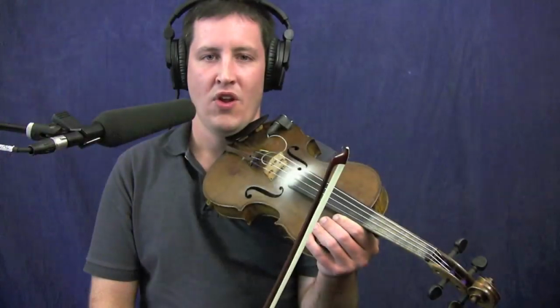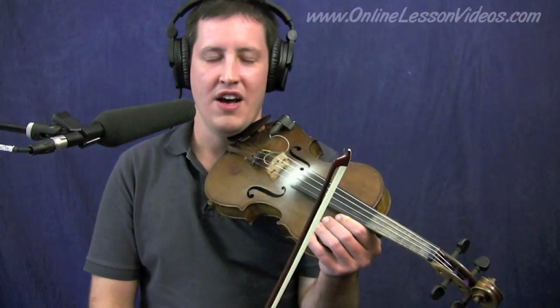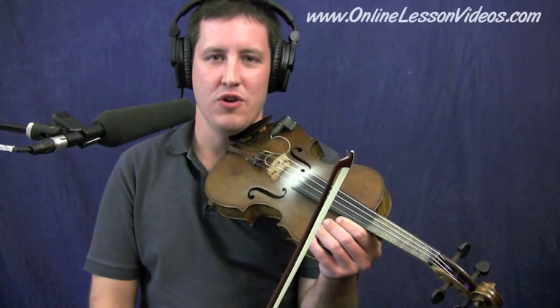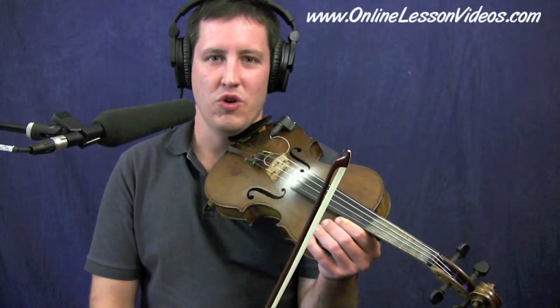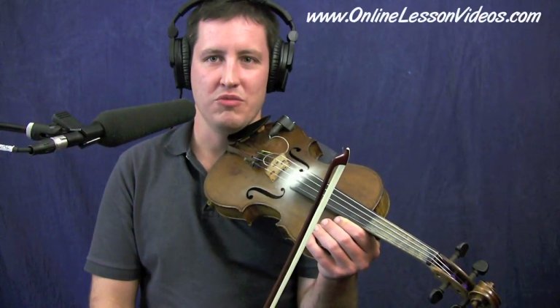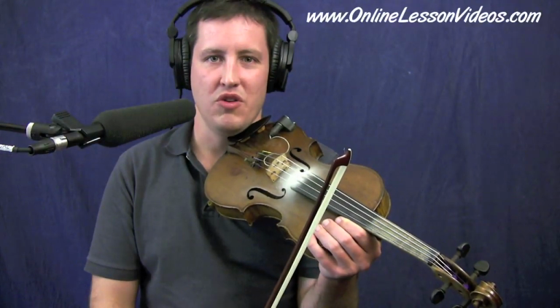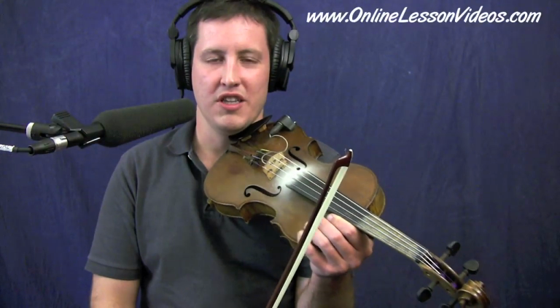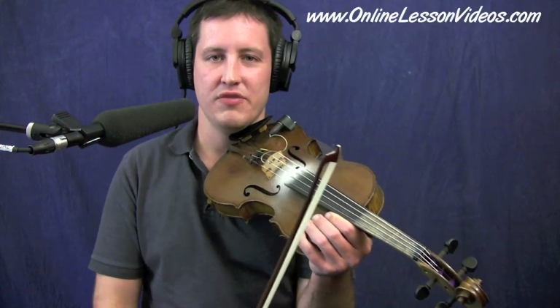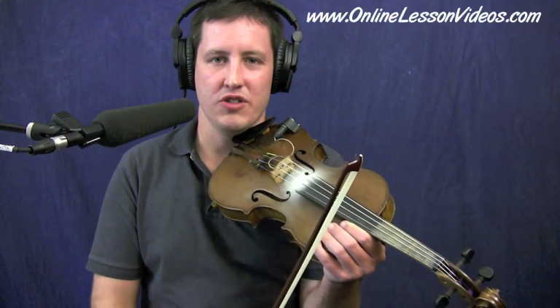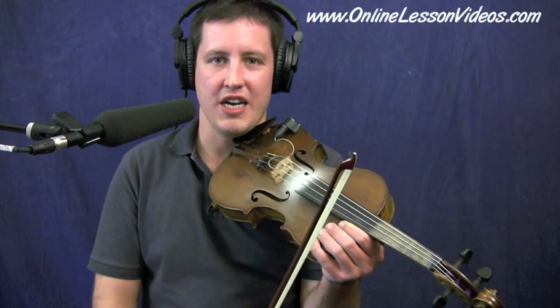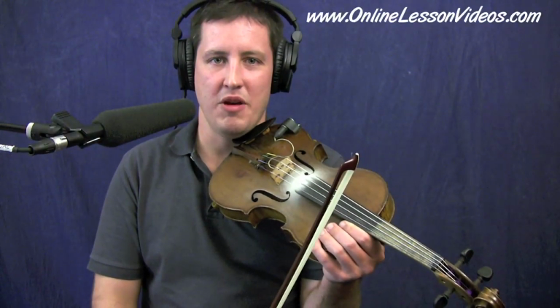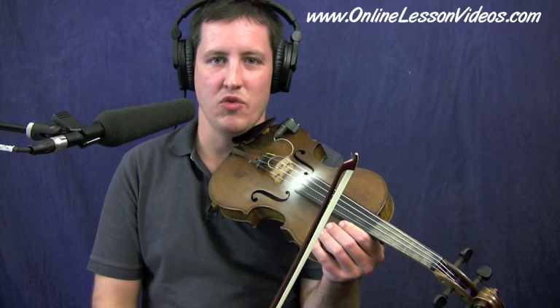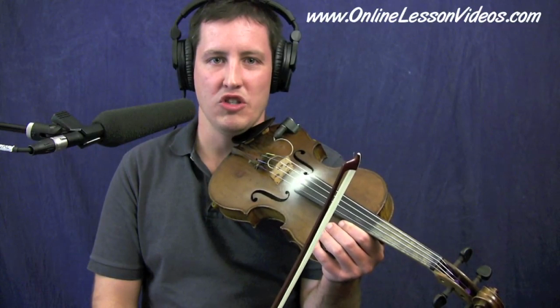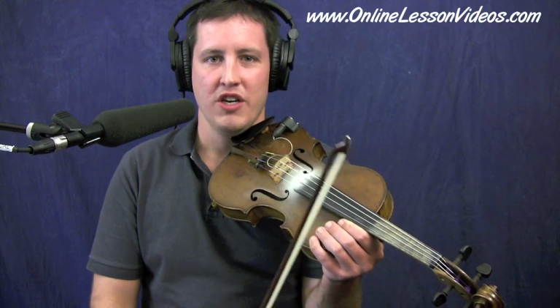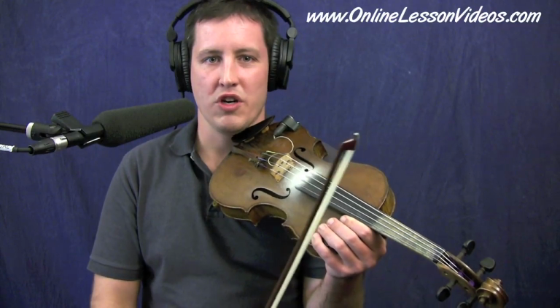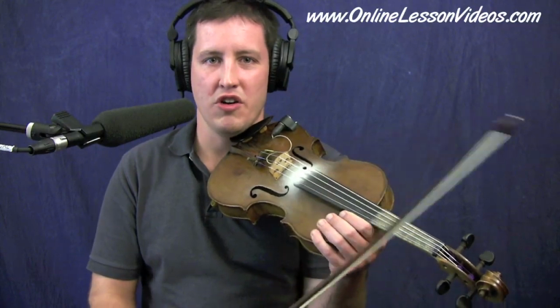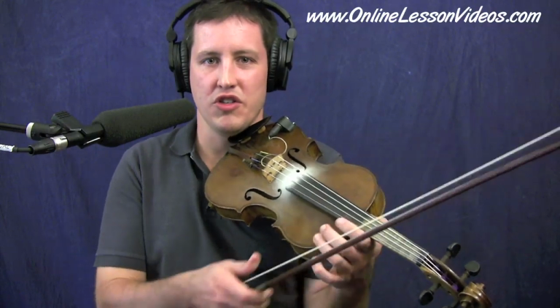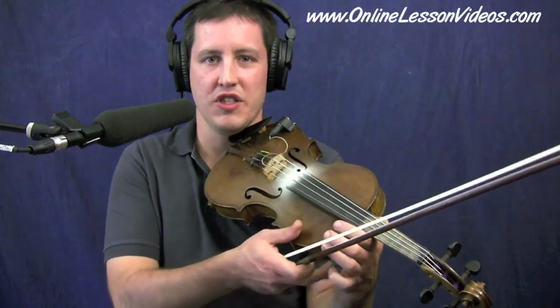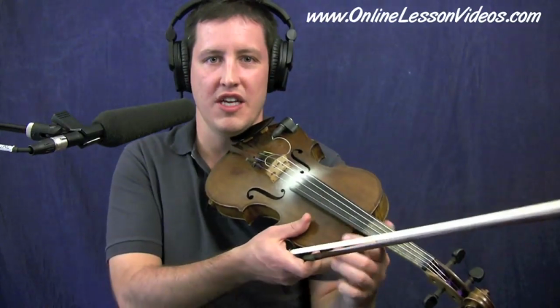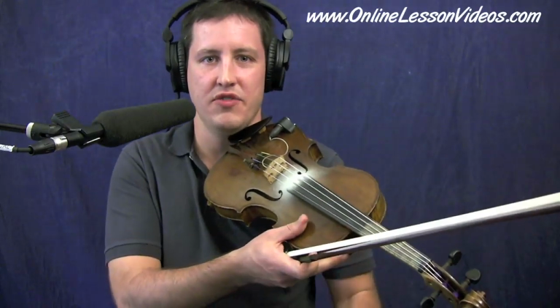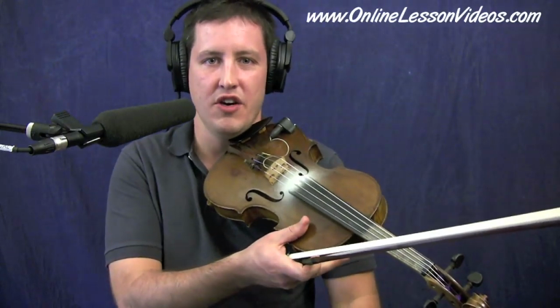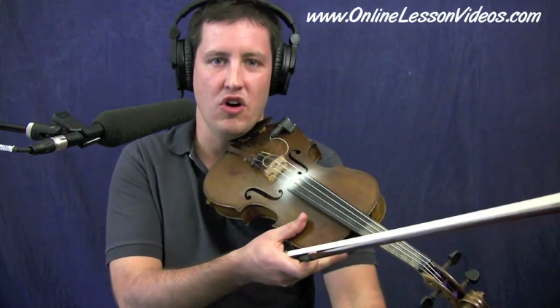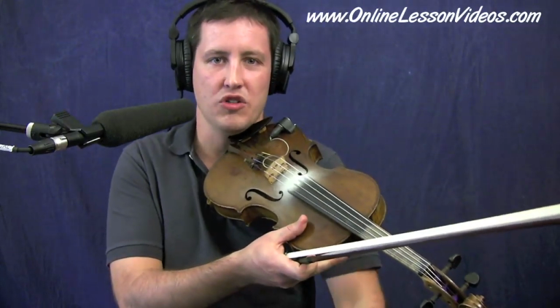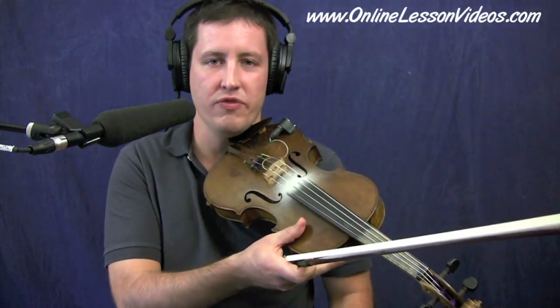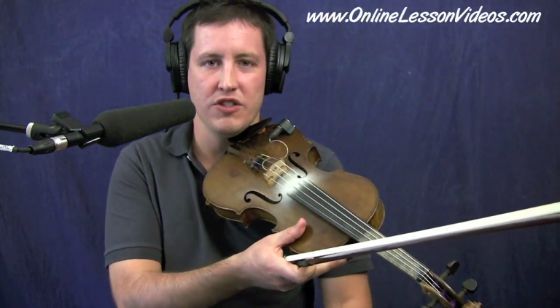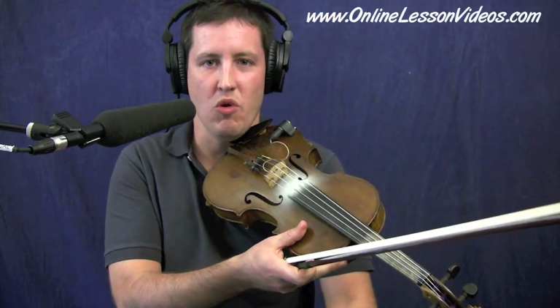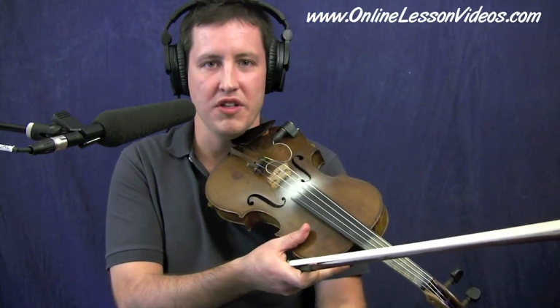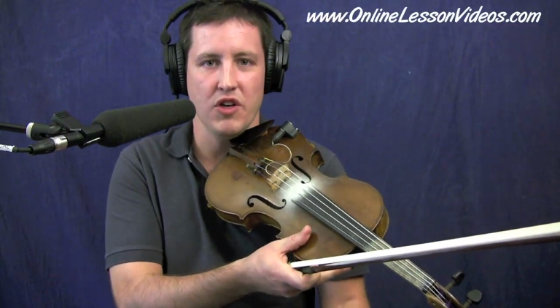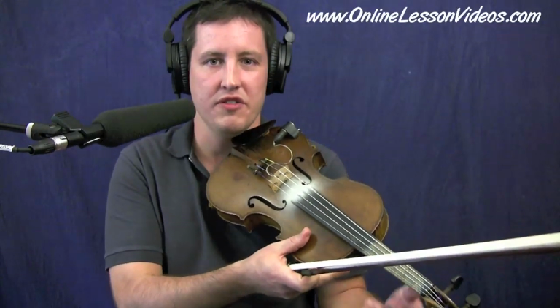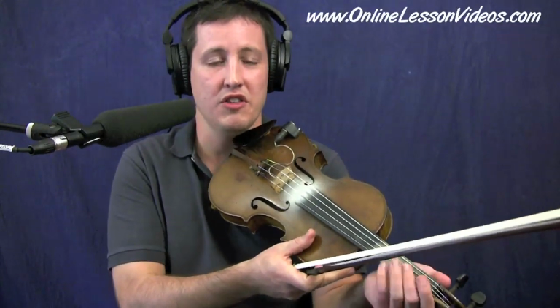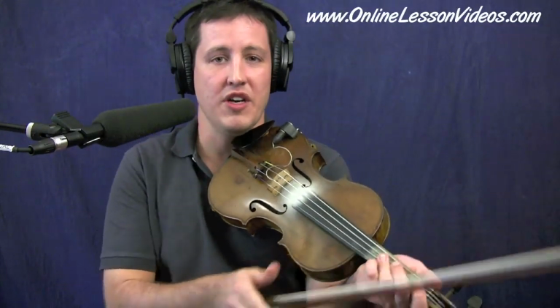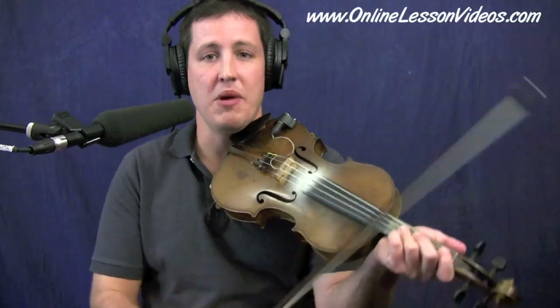Hi folks. Welcome to OnlineLessonVideos.com. I'm Ian Walsh, working on a tune in this lesson video called Cold Frosty Mornings, a fun little fiddle tune in A minor.